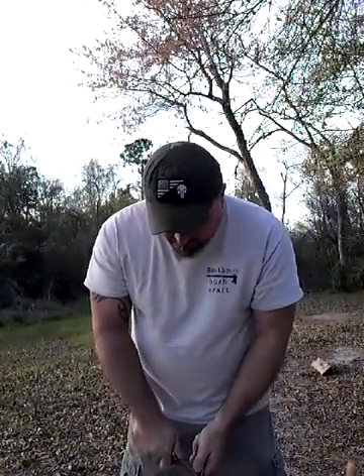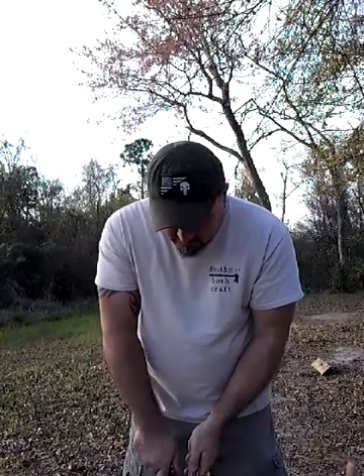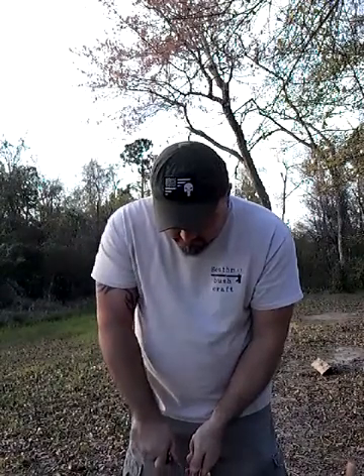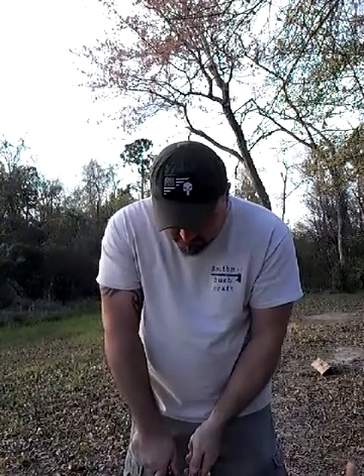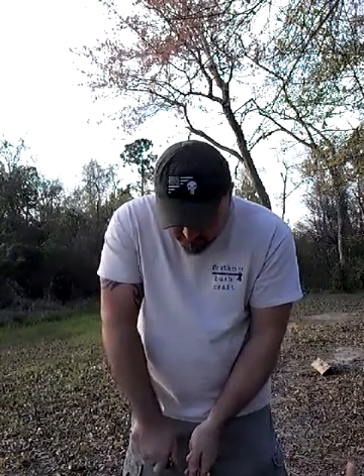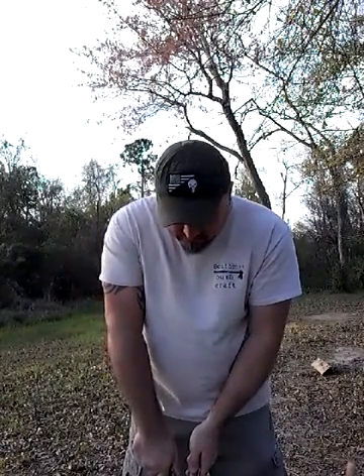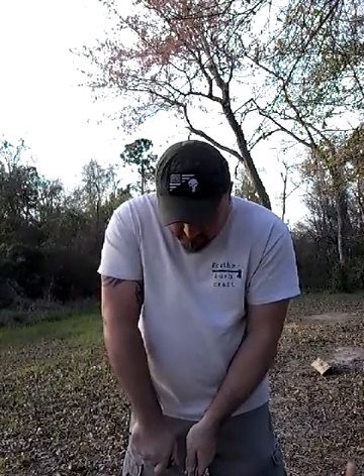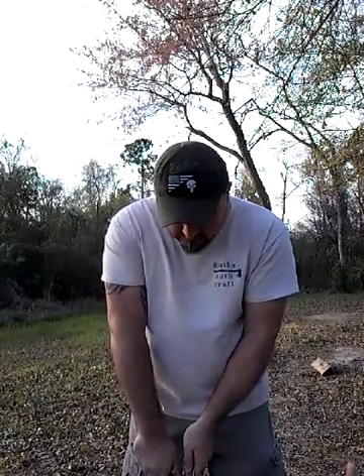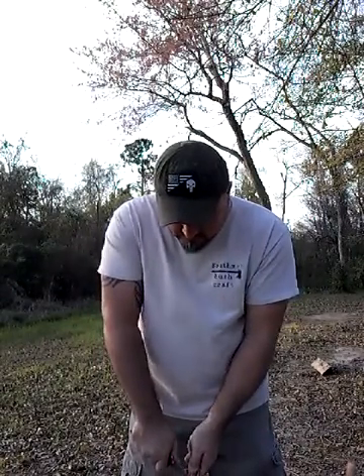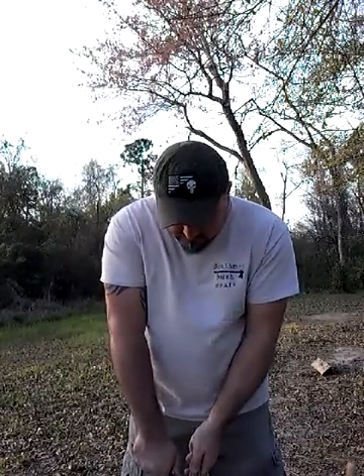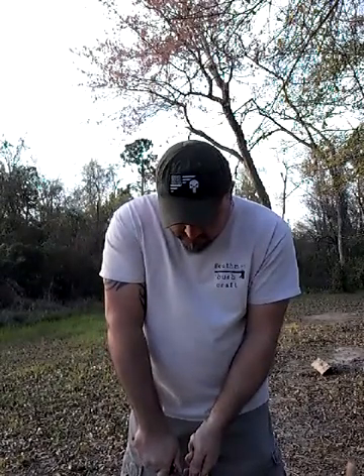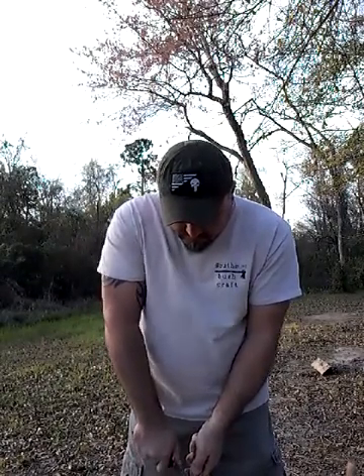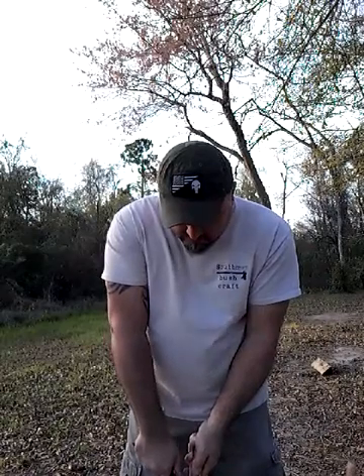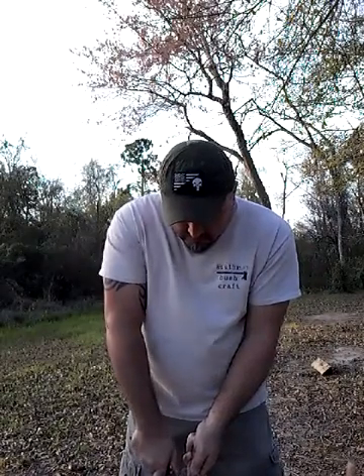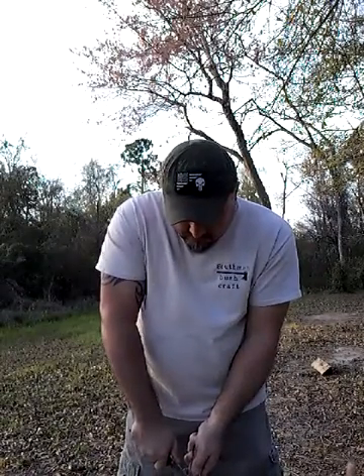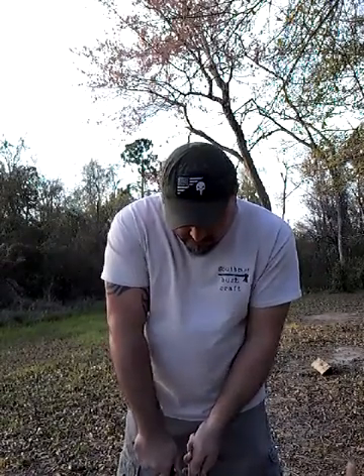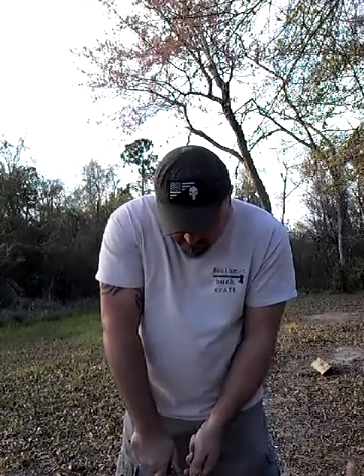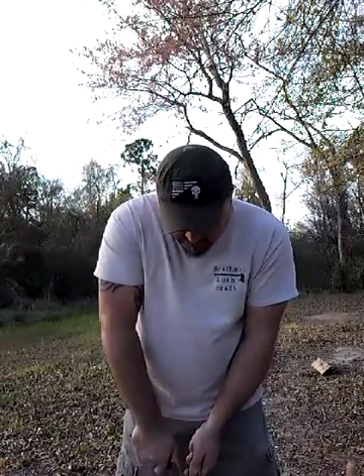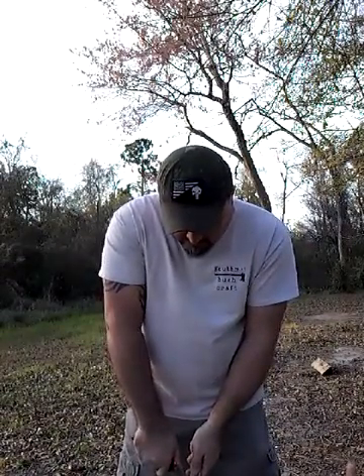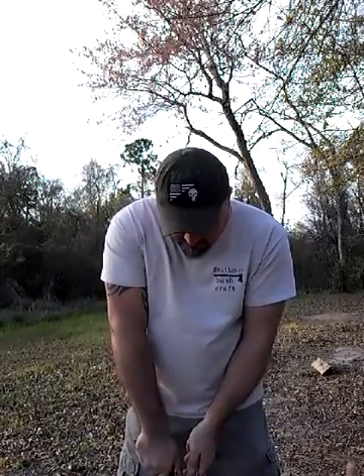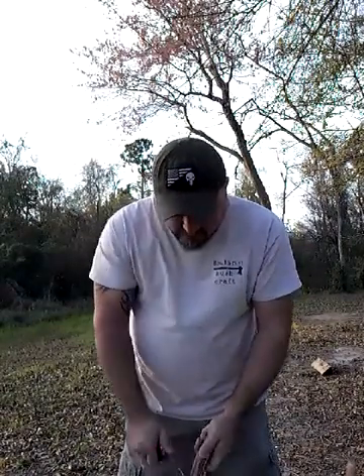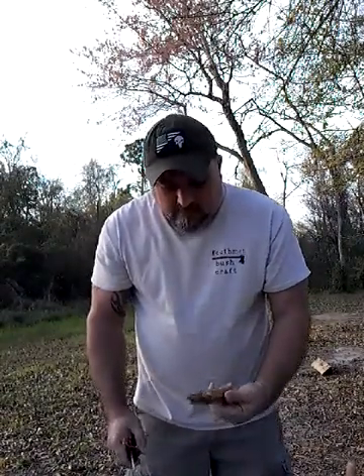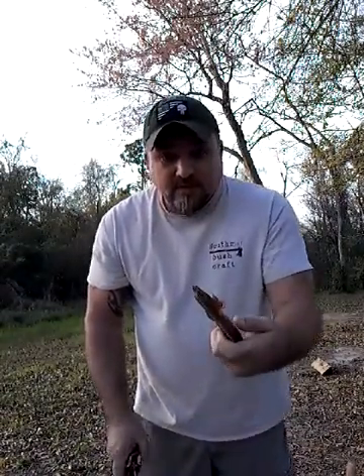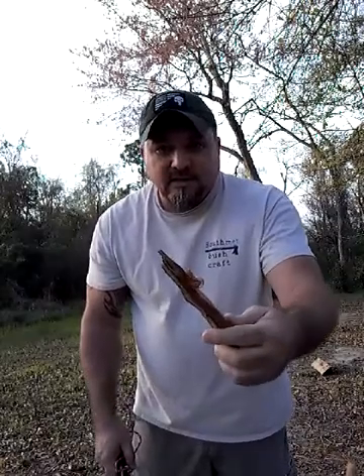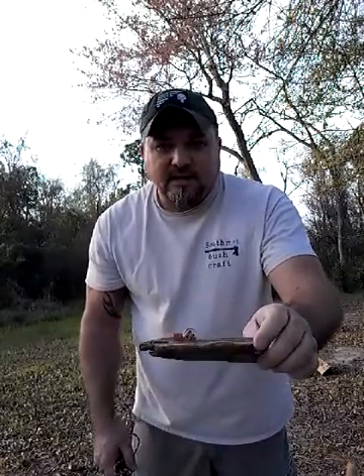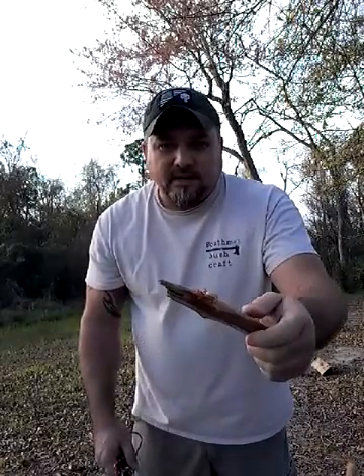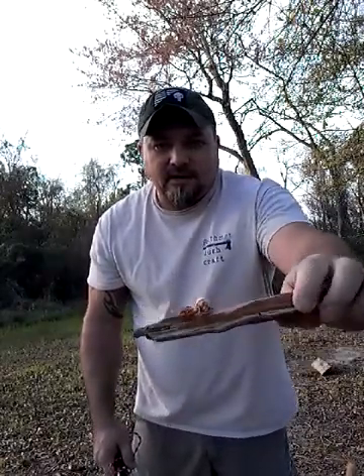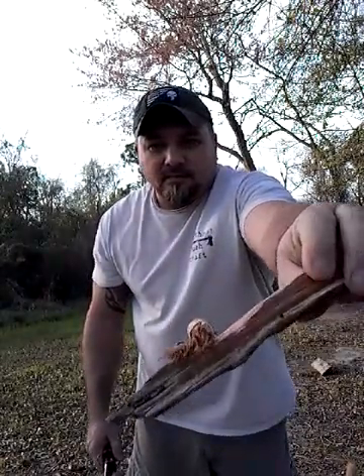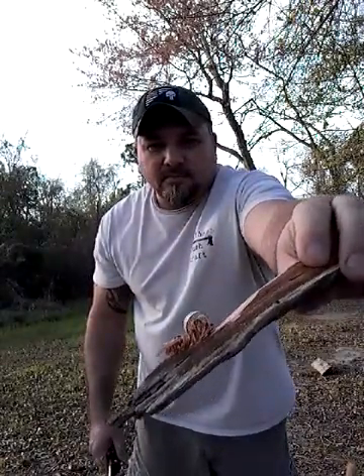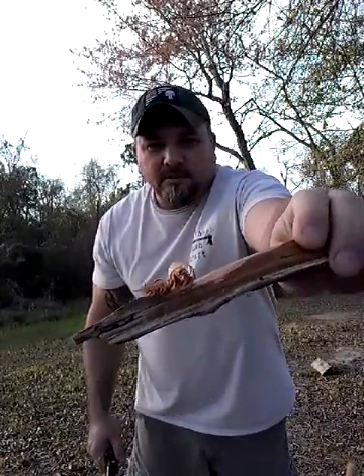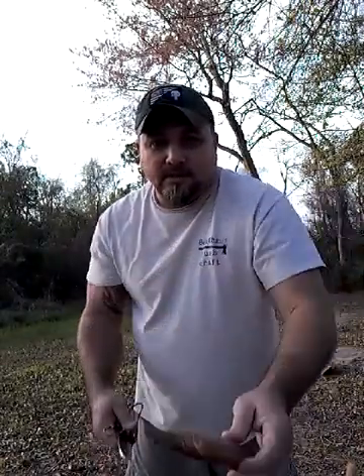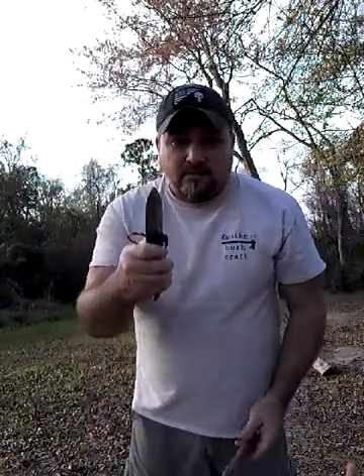Feather sticking - feather sticks. It's like any other Scandi grind, but it does real well.